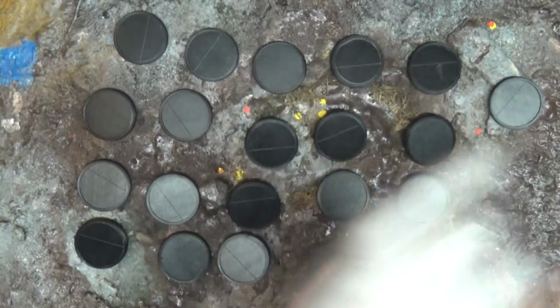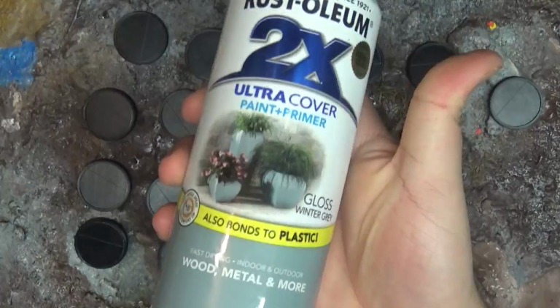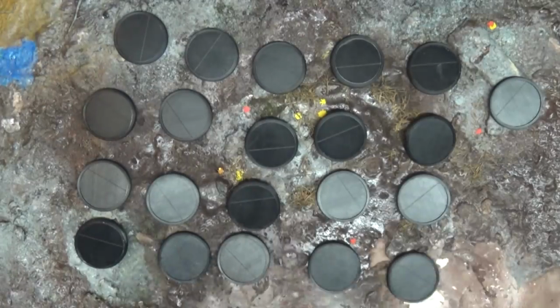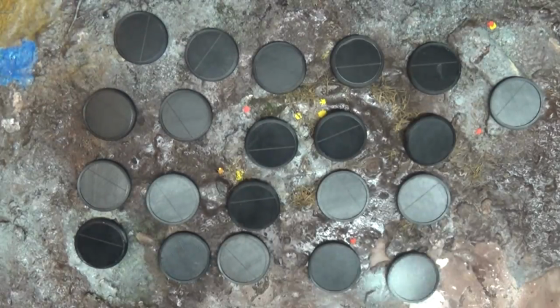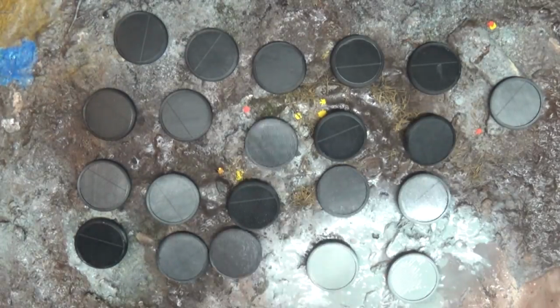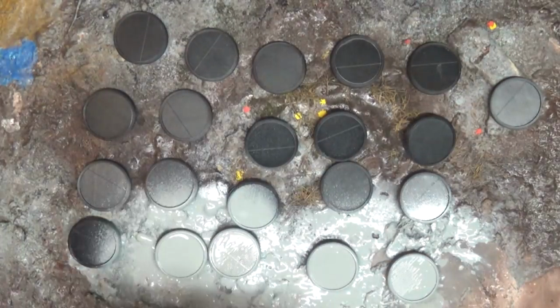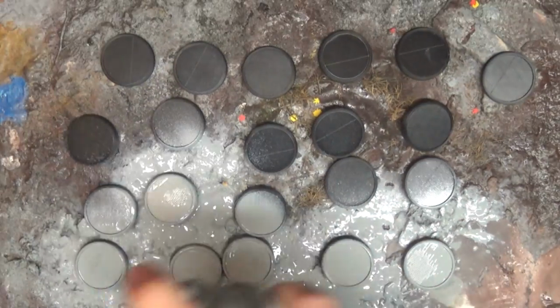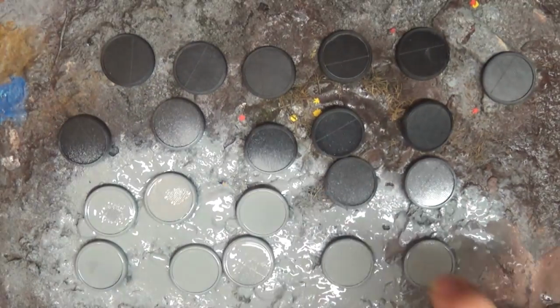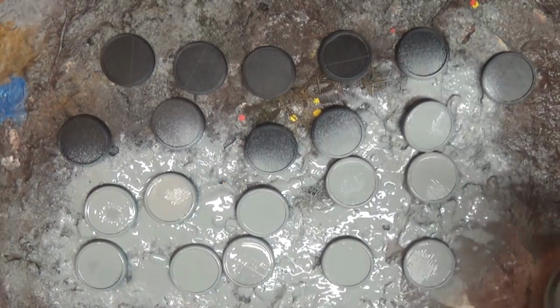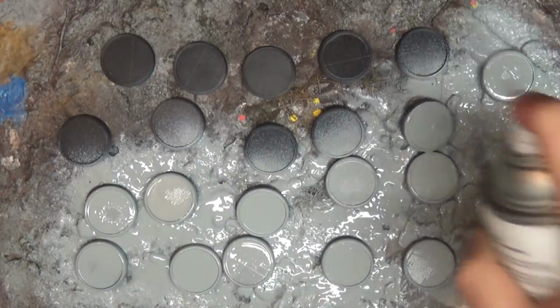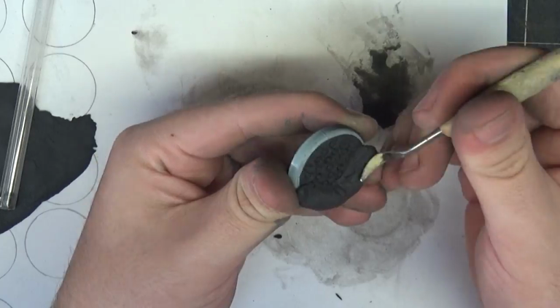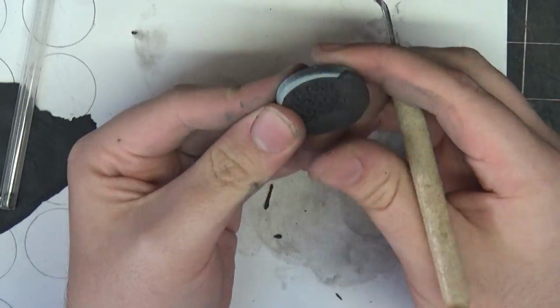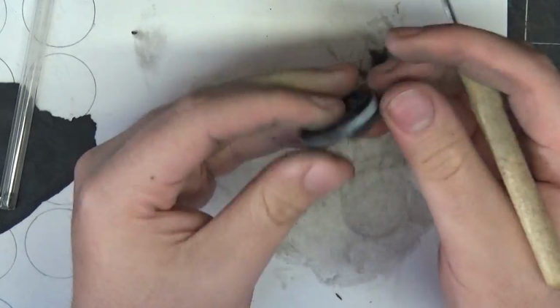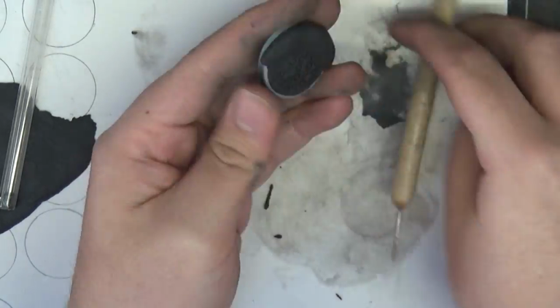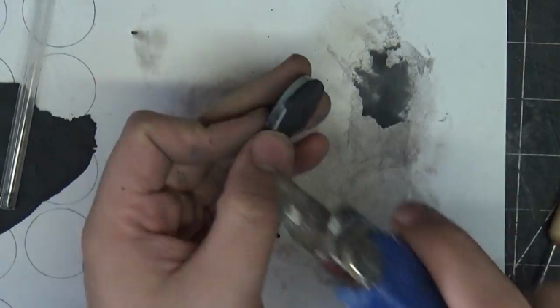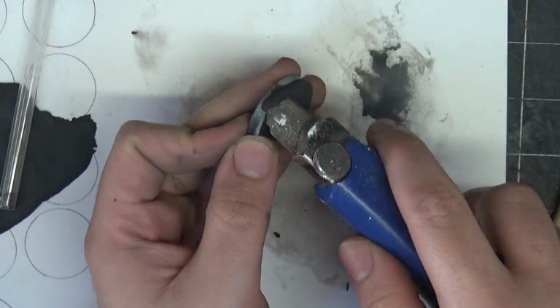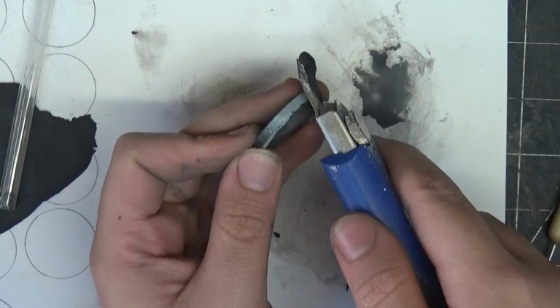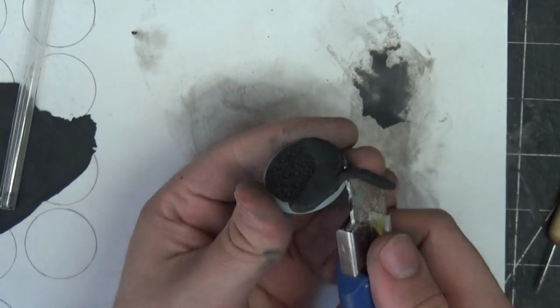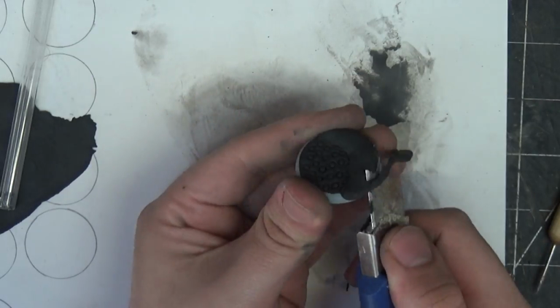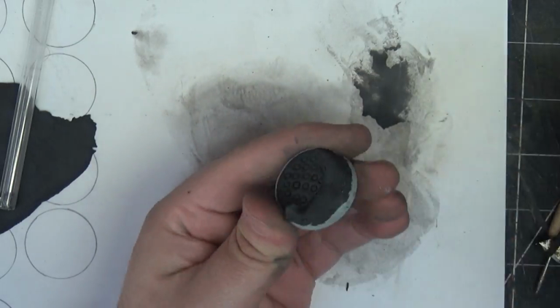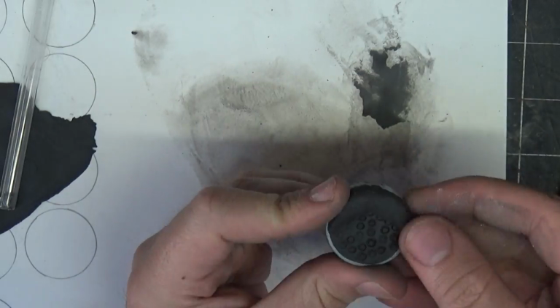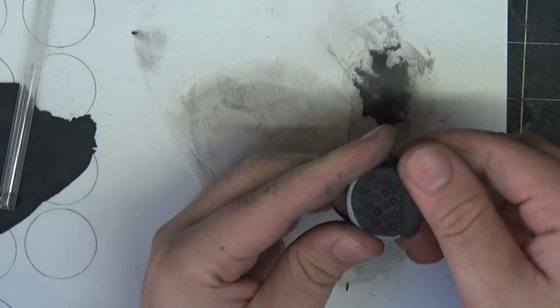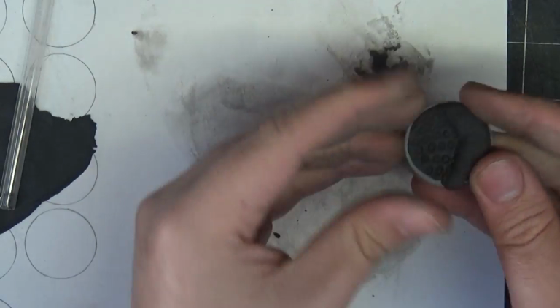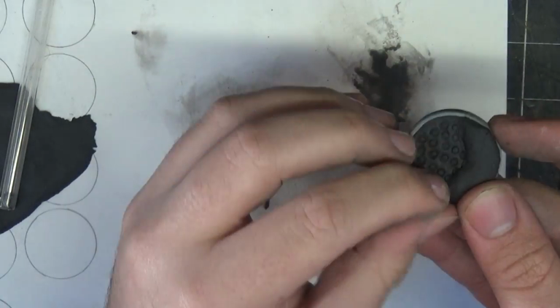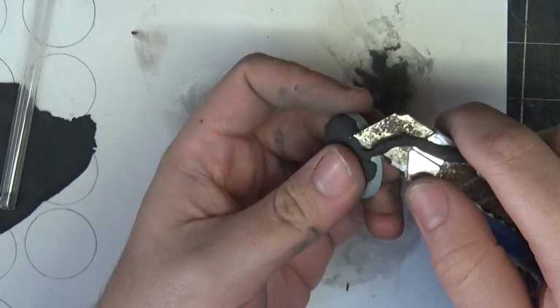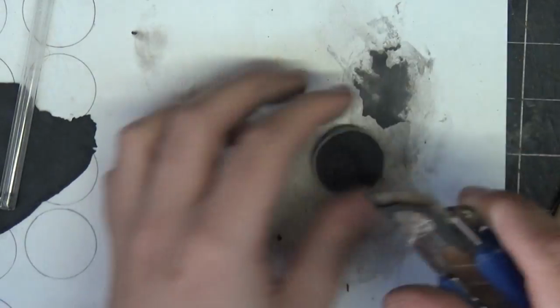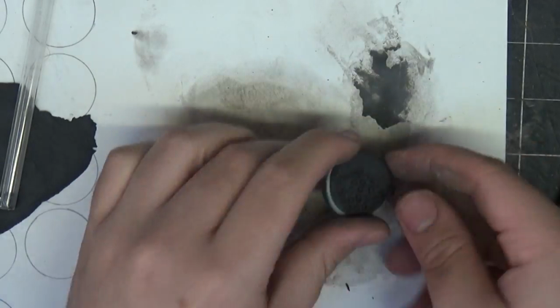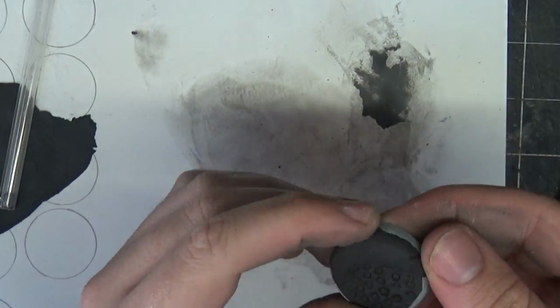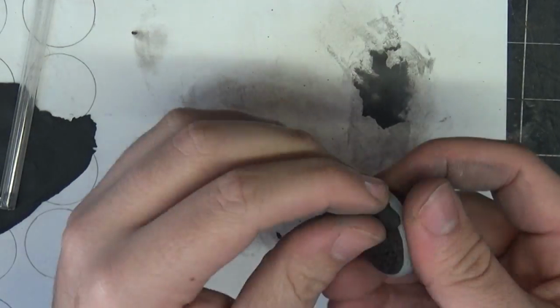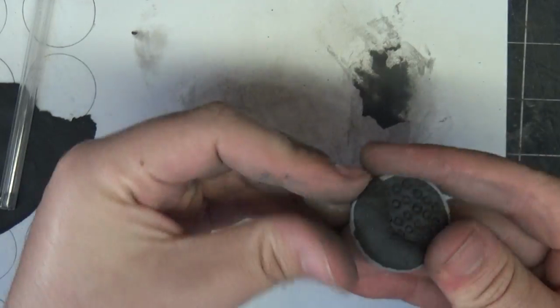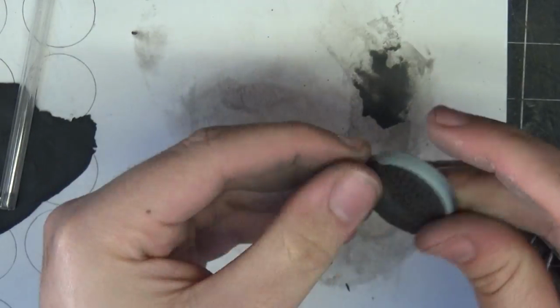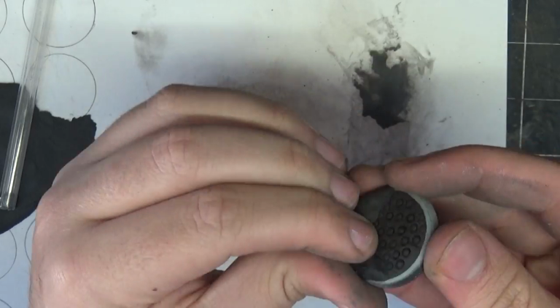I give them all a spray of matte primer and get to work with texturing. I originally was going to use Air Dry Clay, however I ended up swapping over to Milliput, because it's a lot easier to work with and dries a bit harder.